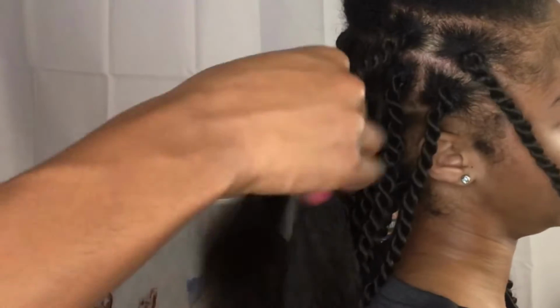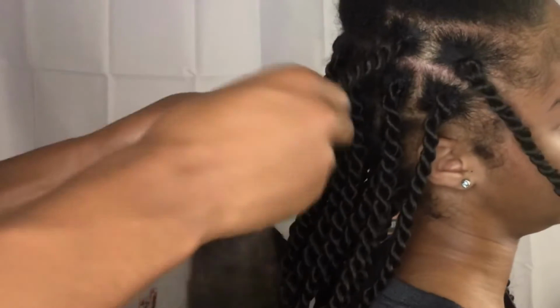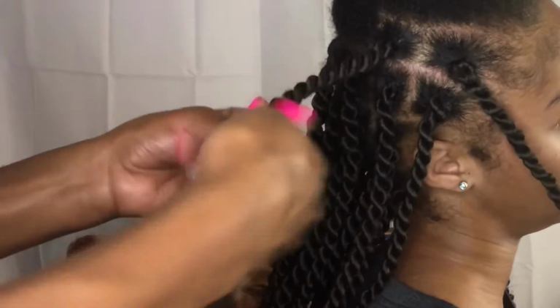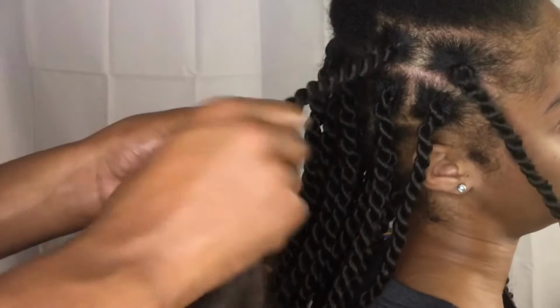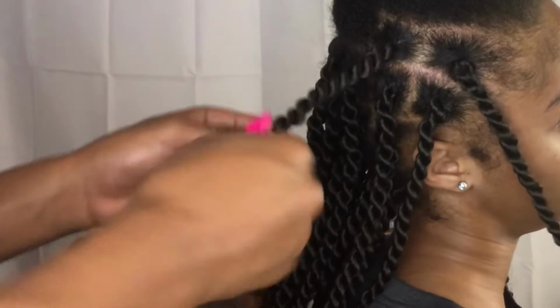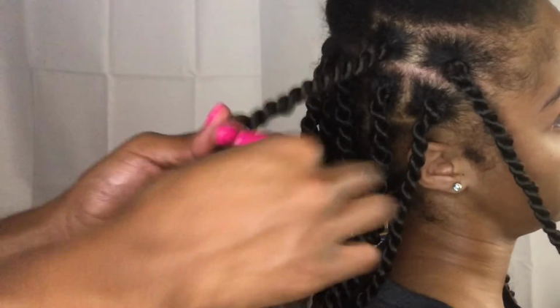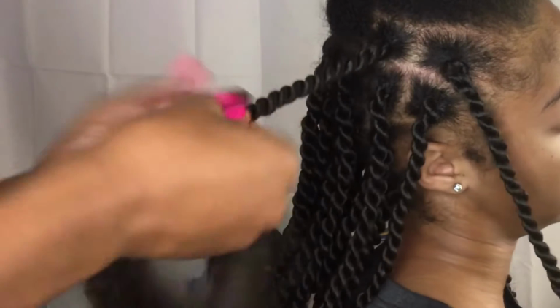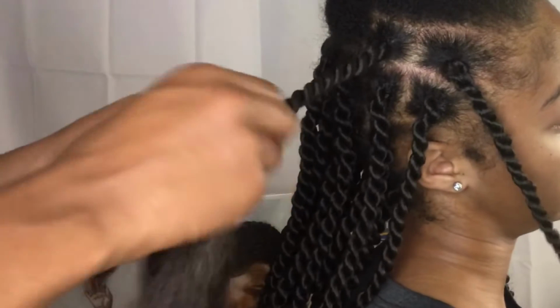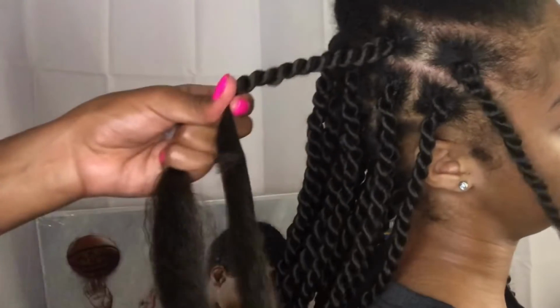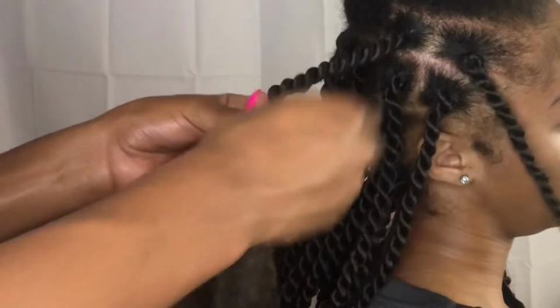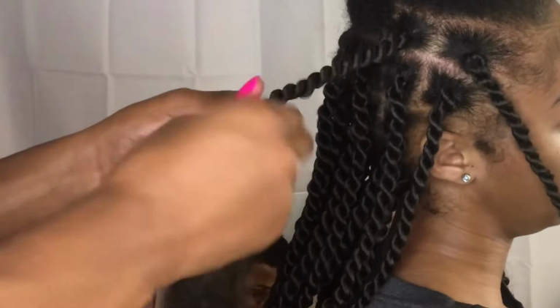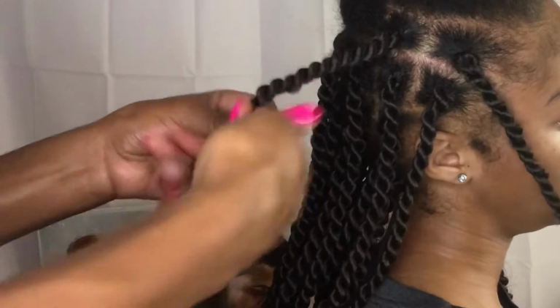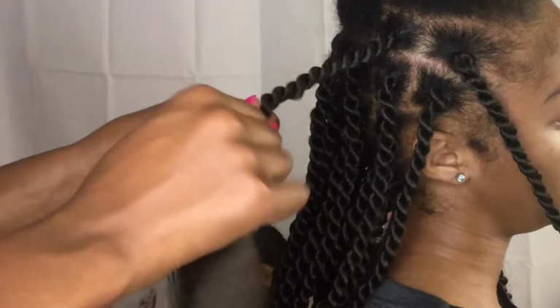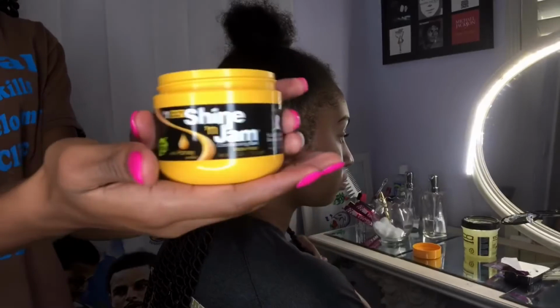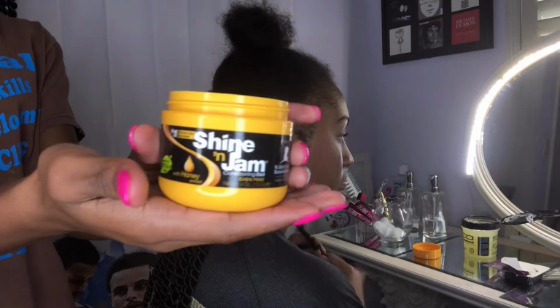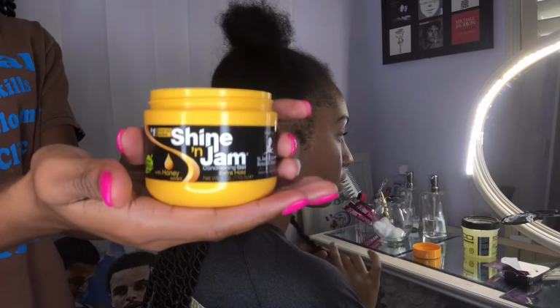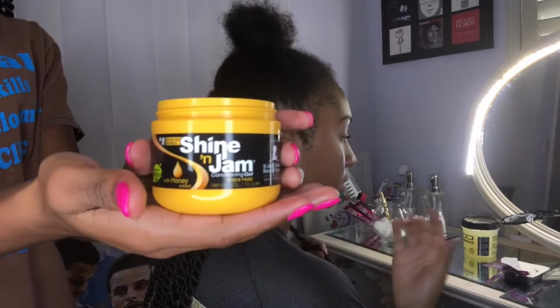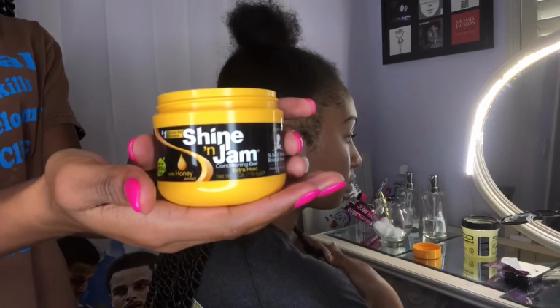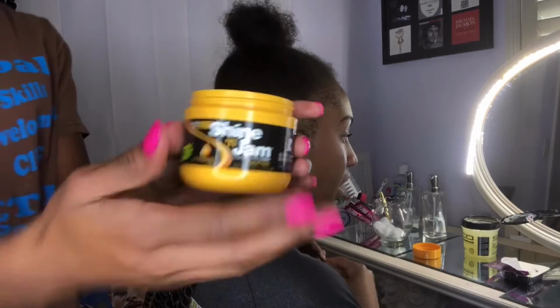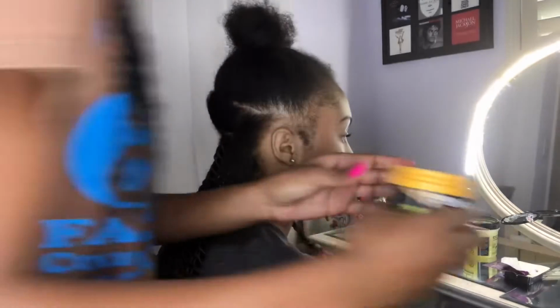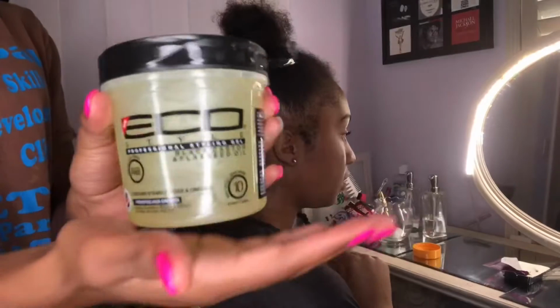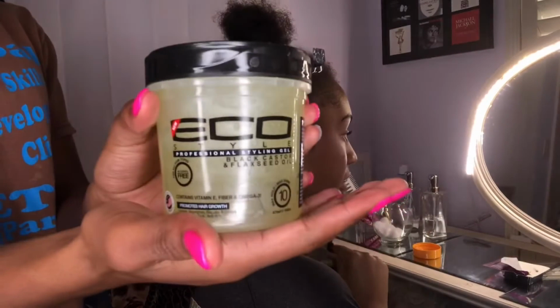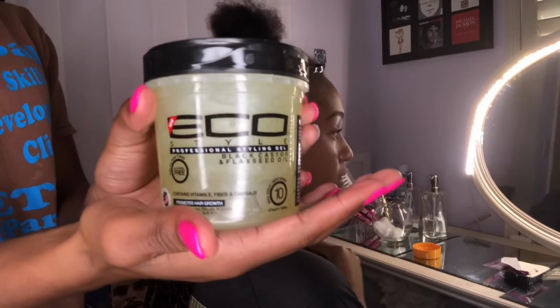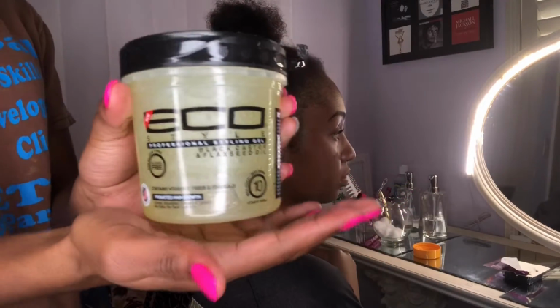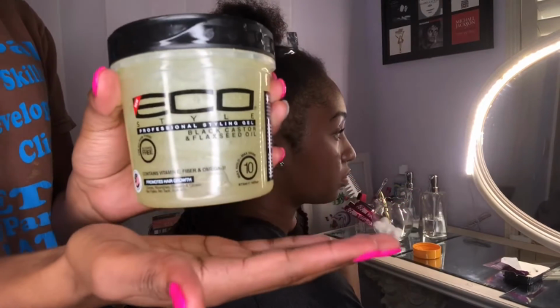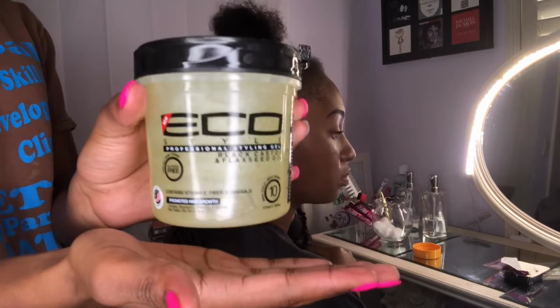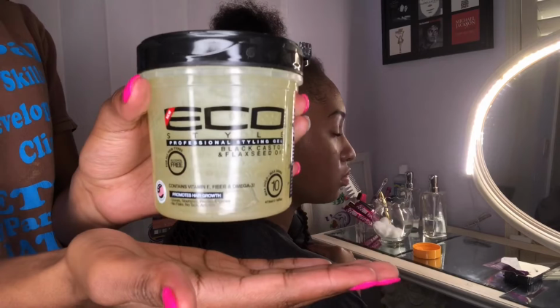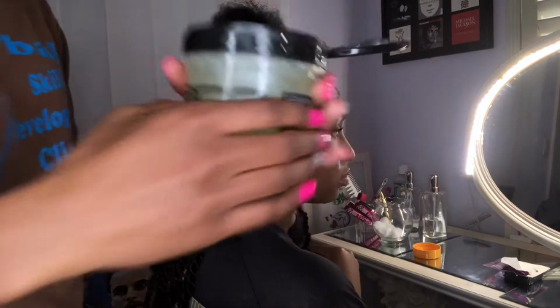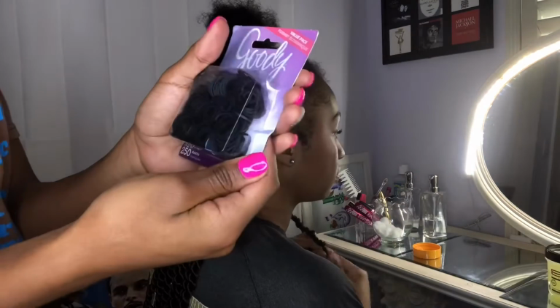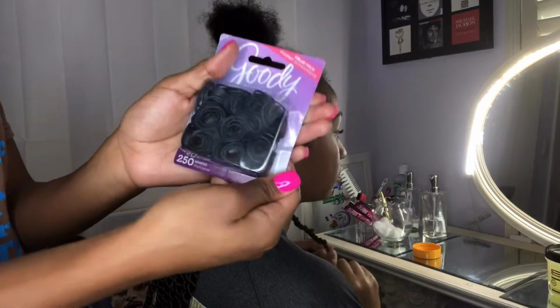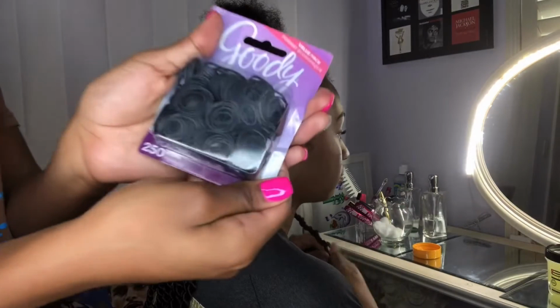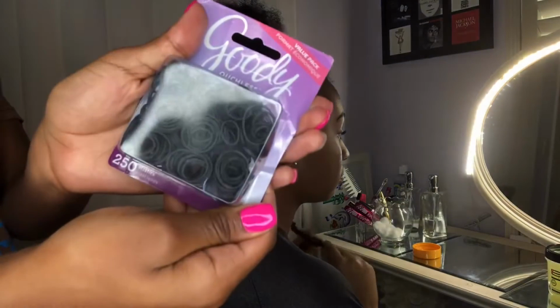It's like the twists that don't start off with a braid. So let's get into it. The supplies that I will be using are this Shine and Jam, this Eco Styler — the black castor oil one — and these rubber bands.